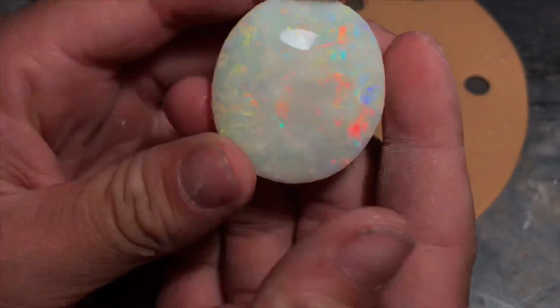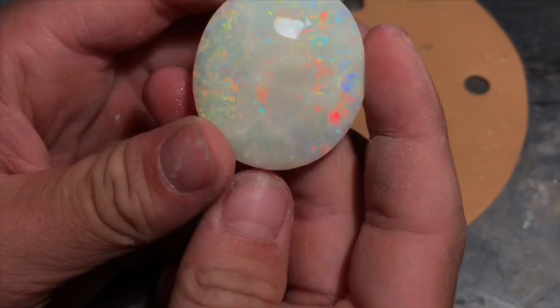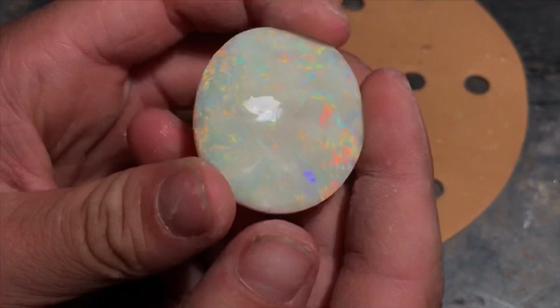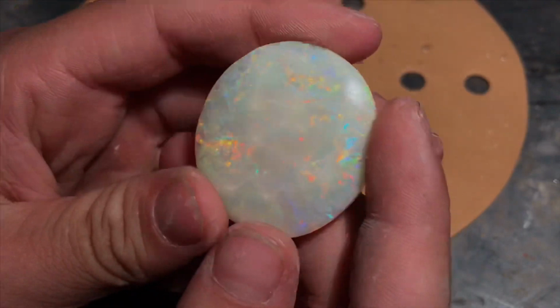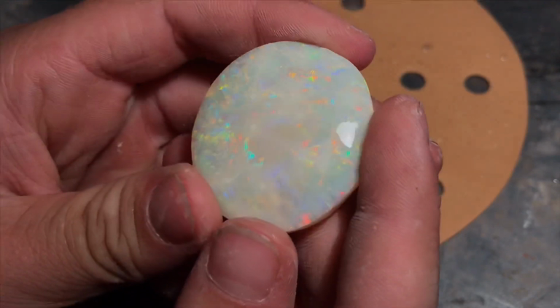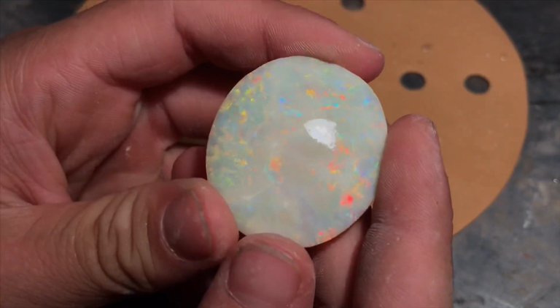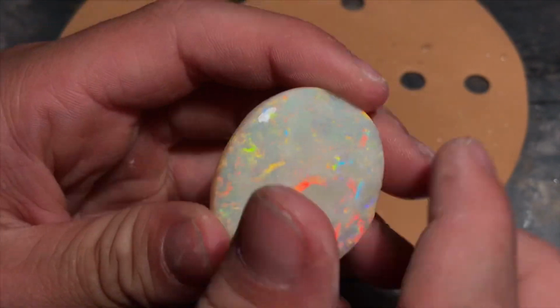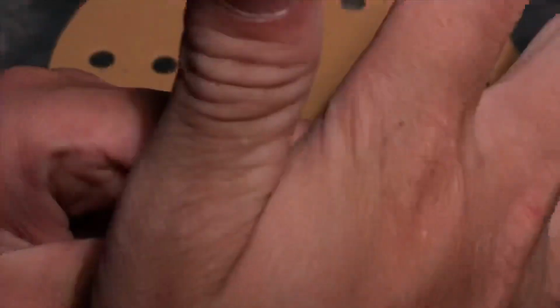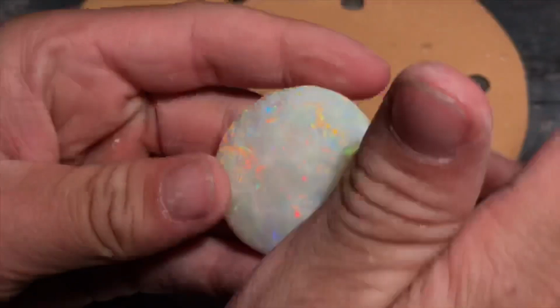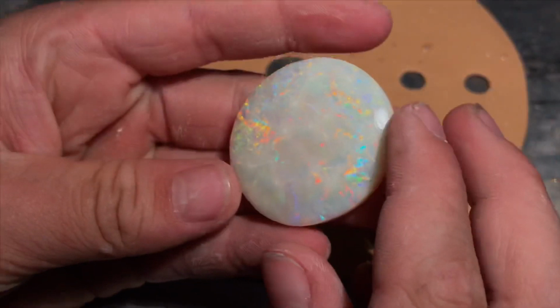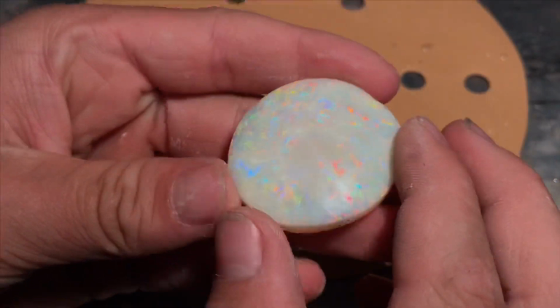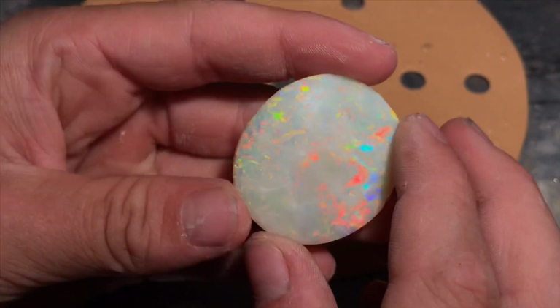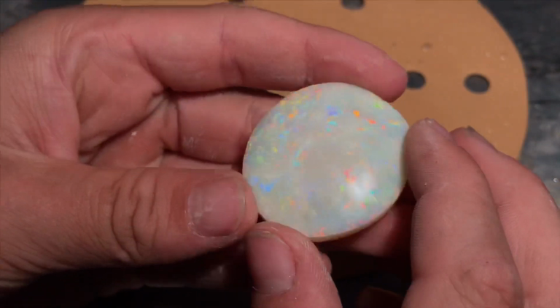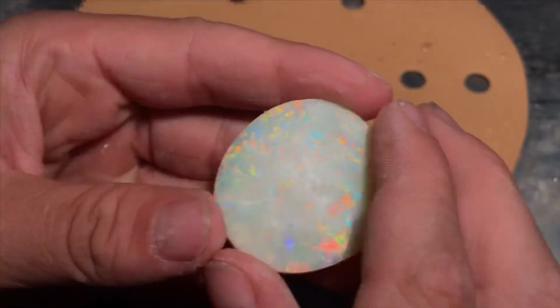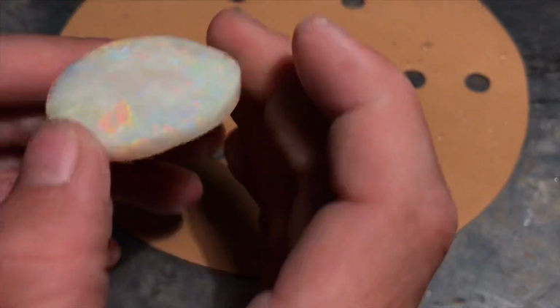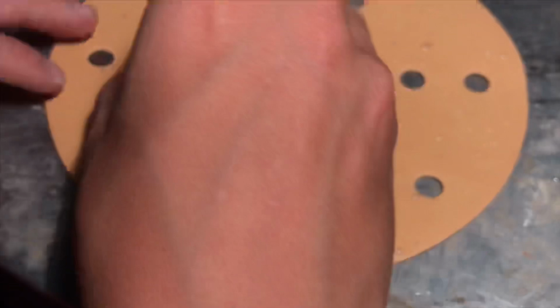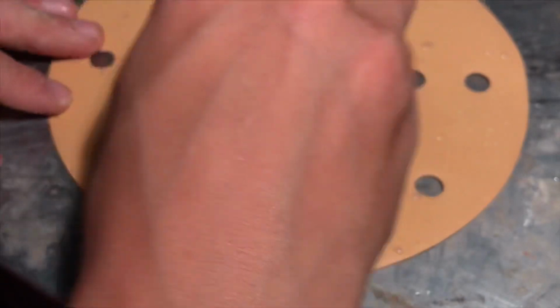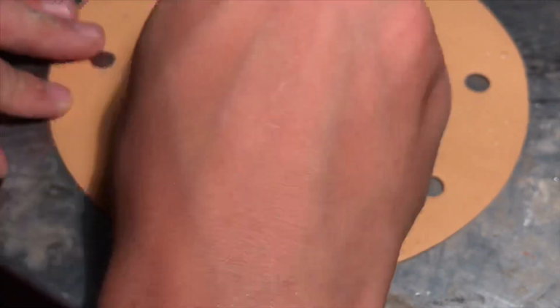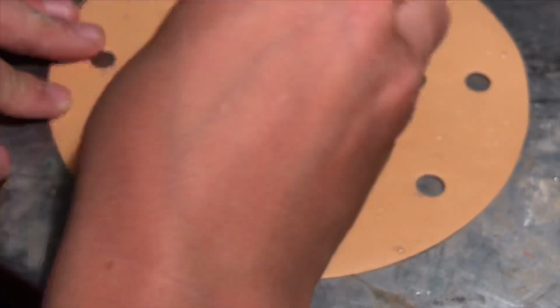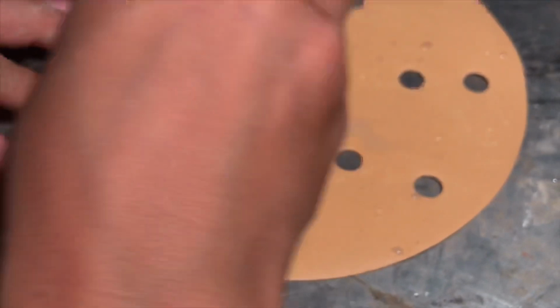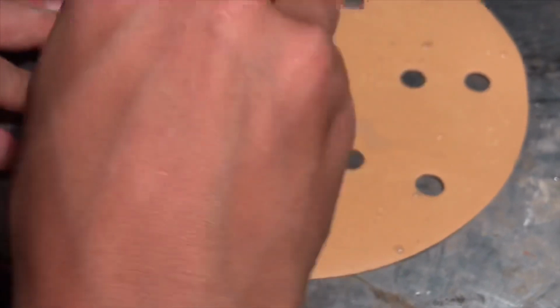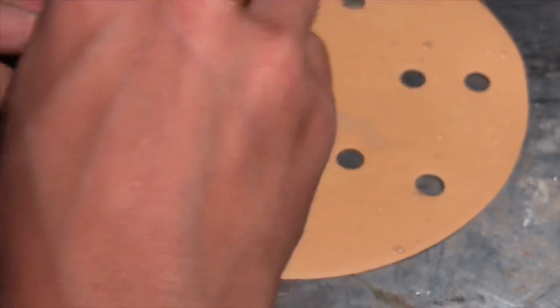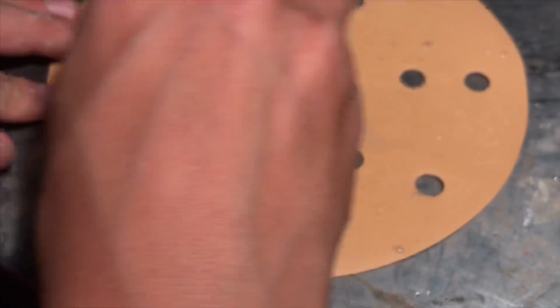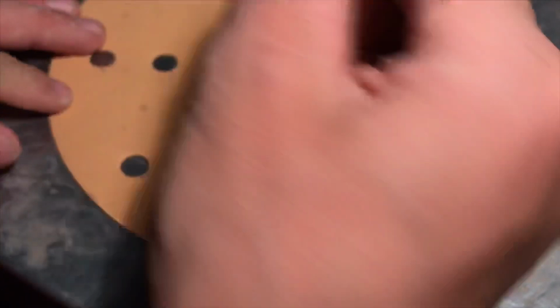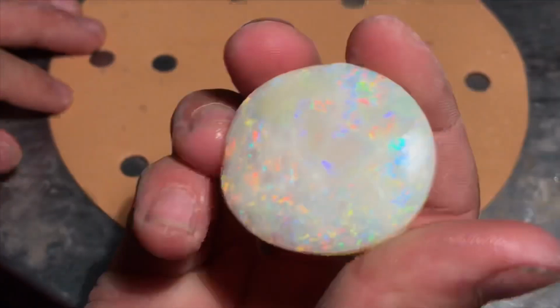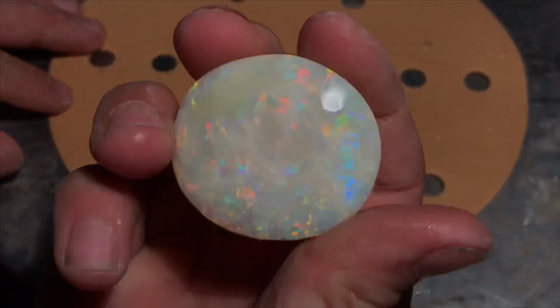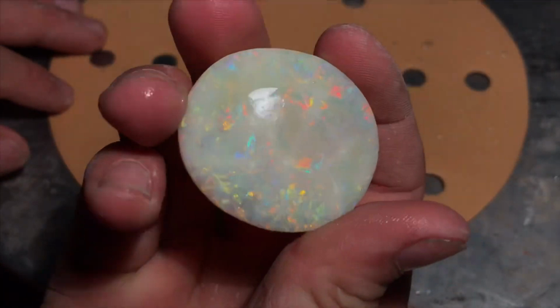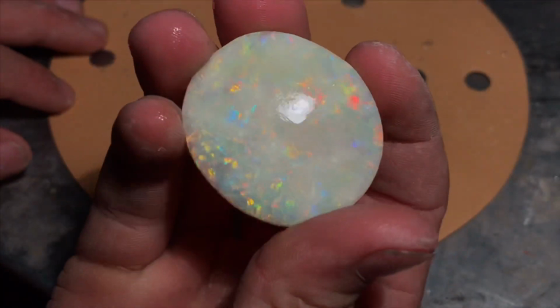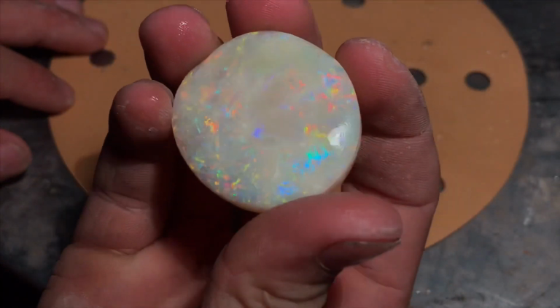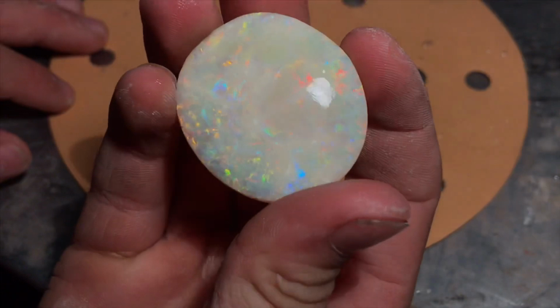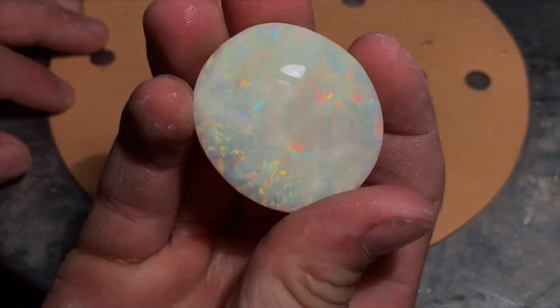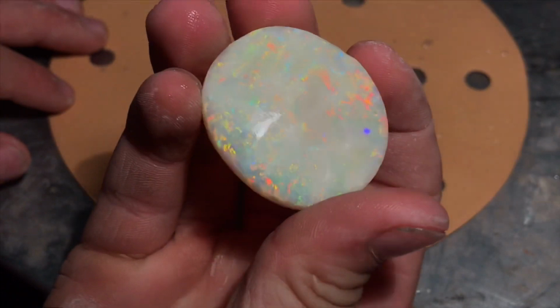And now I'm not cutting it up, but cleaning it up and polishing it. This has a lot of sentimental value, so I don't think I'll ever sell it — but it is one great gem.